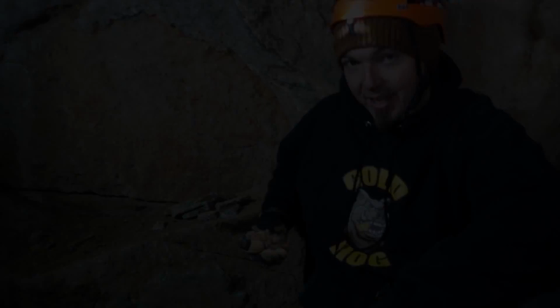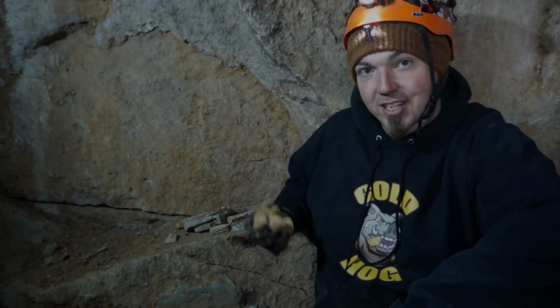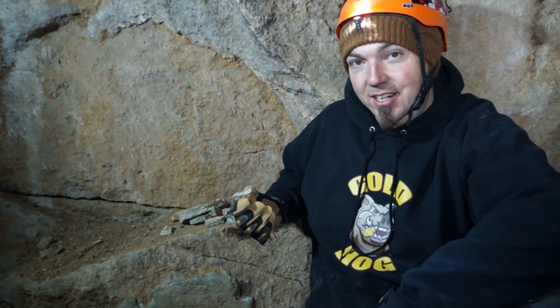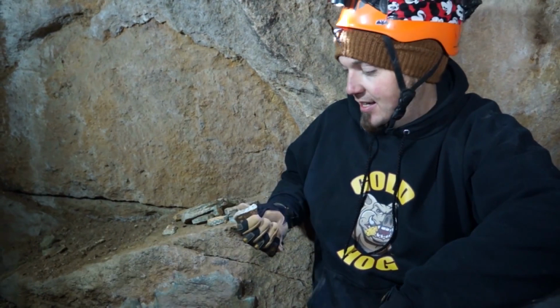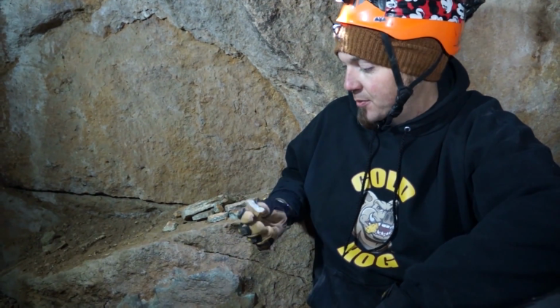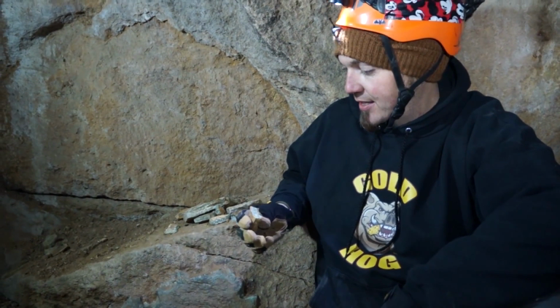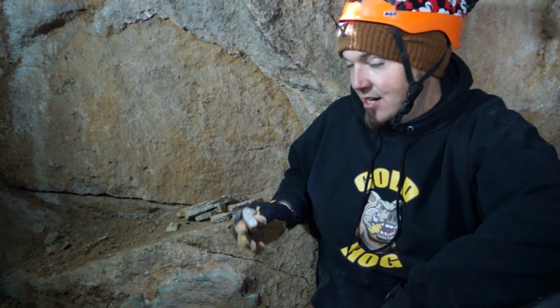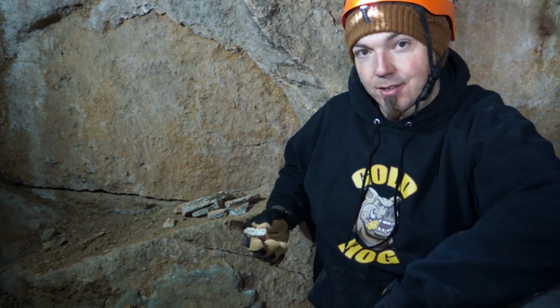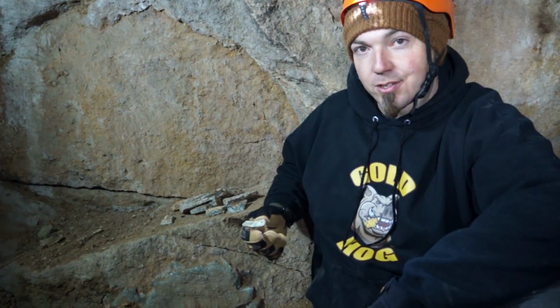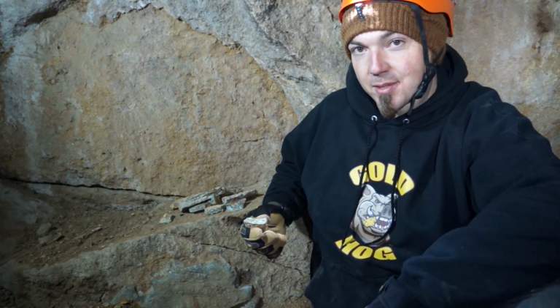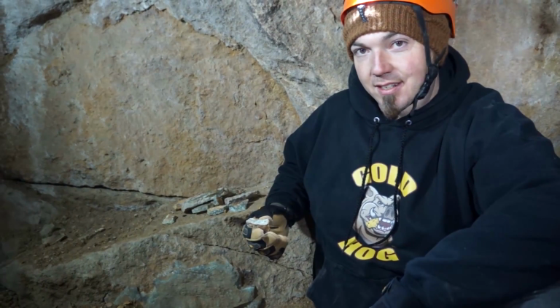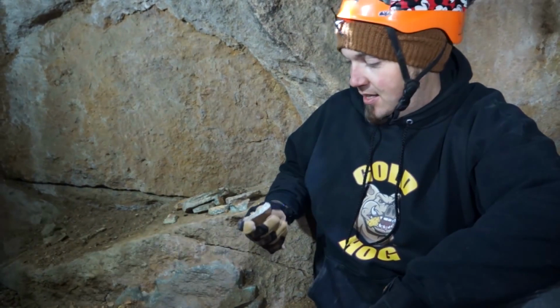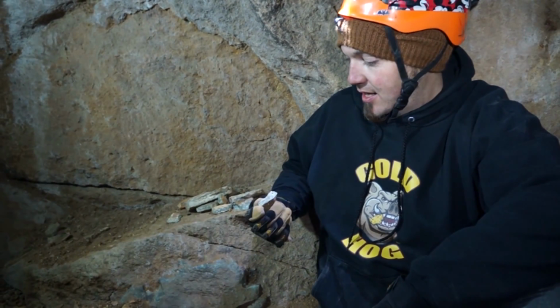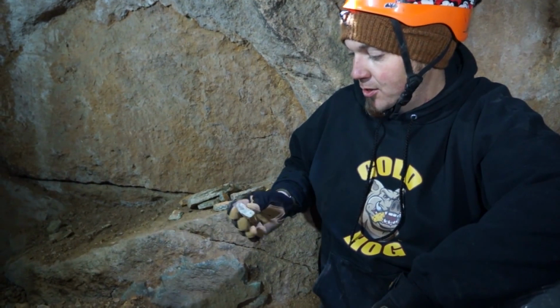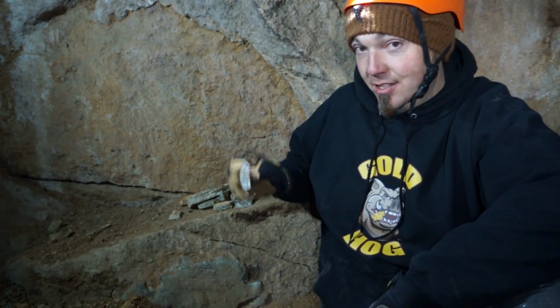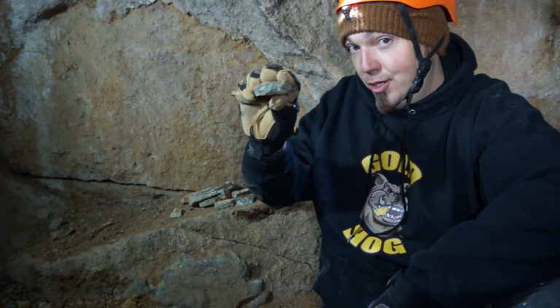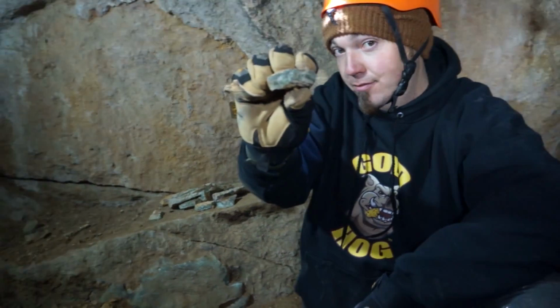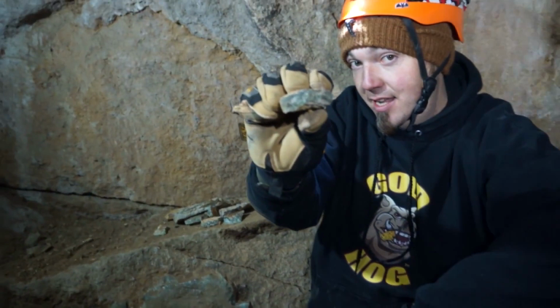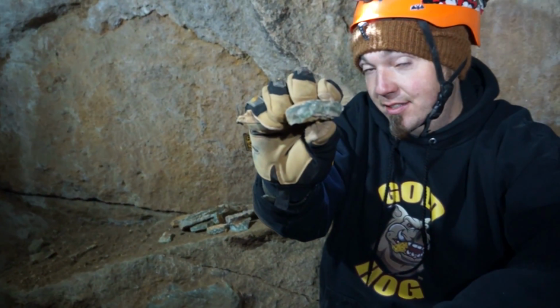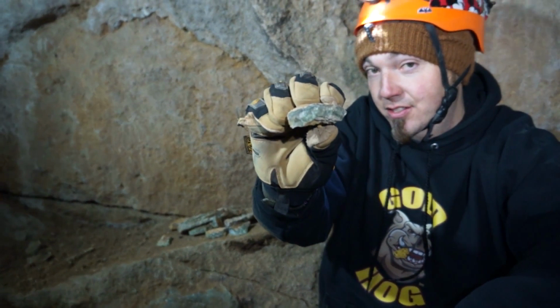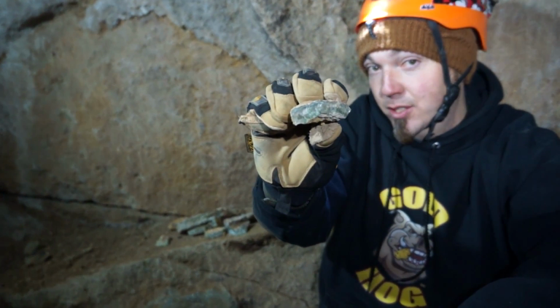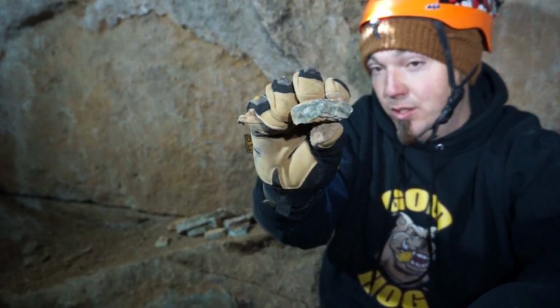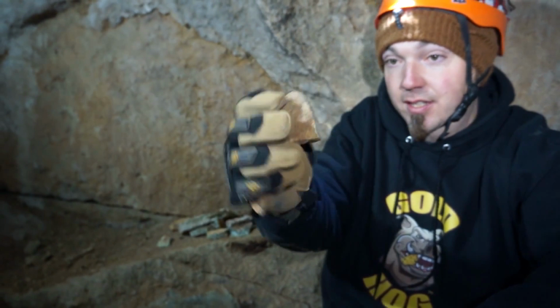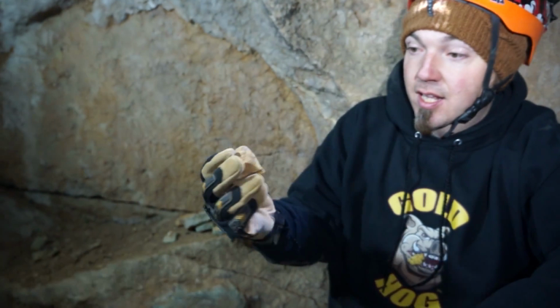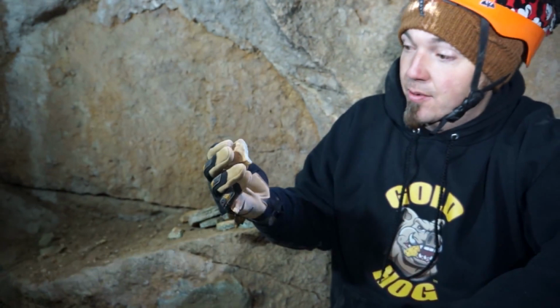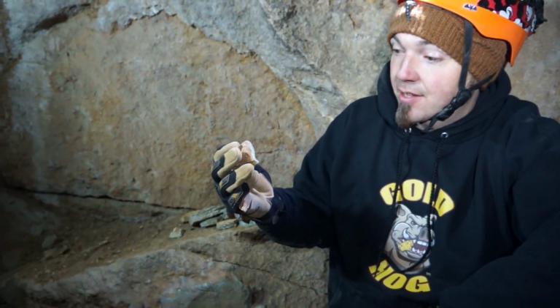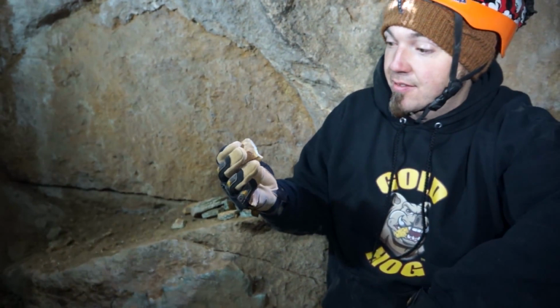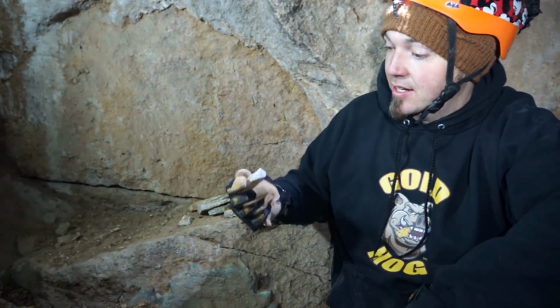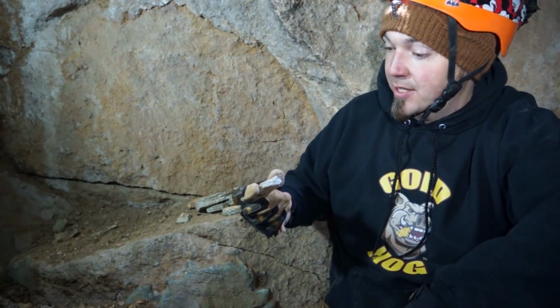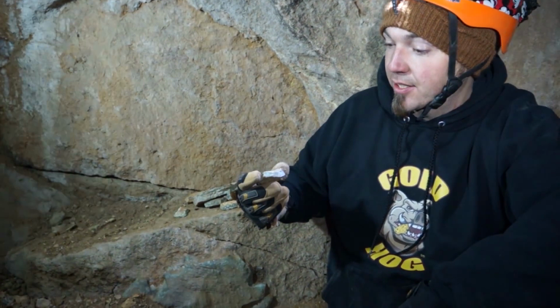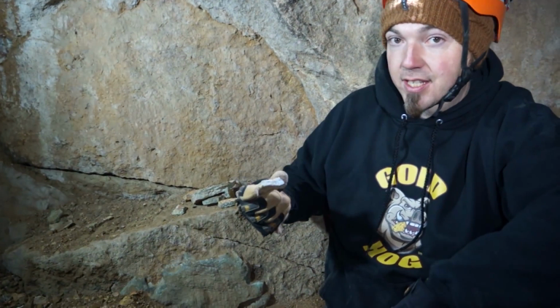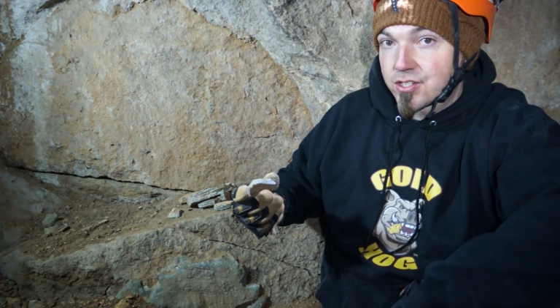Hey, Chad here hanging out with the GRE folks in the Snowflake Mine. I just wanted to show you guys a little bit of green fluorite. It's pretty cool. The rockhounds love it. It's got a little bit of use in the industry.